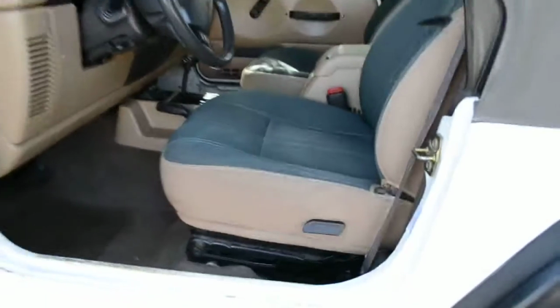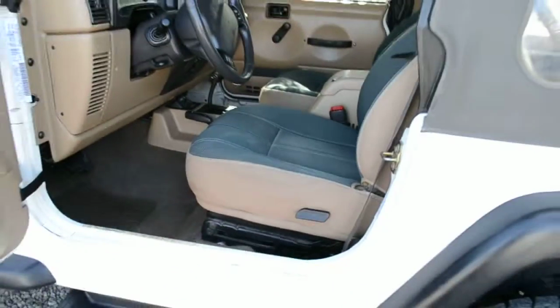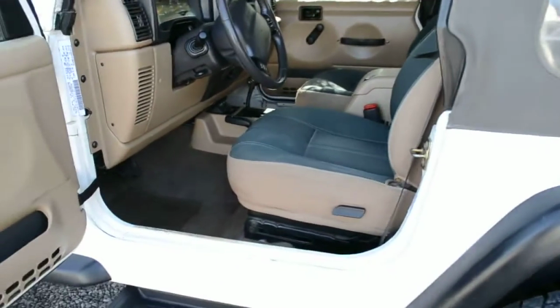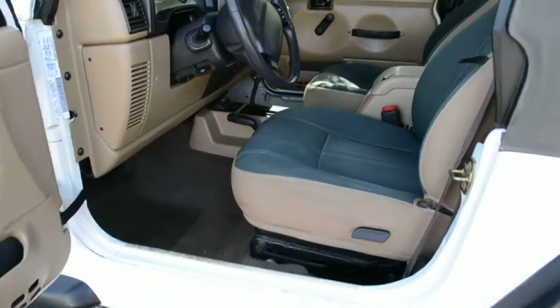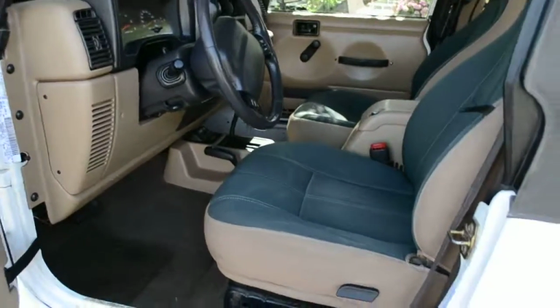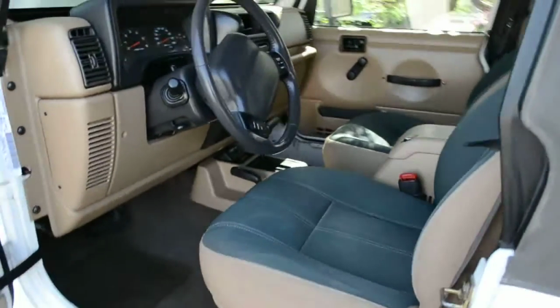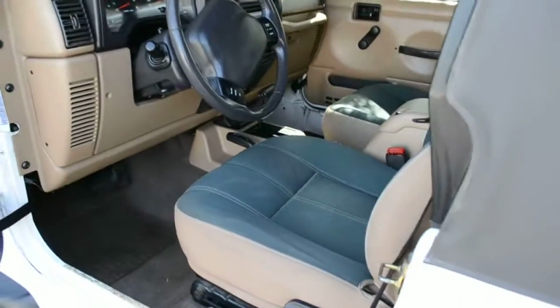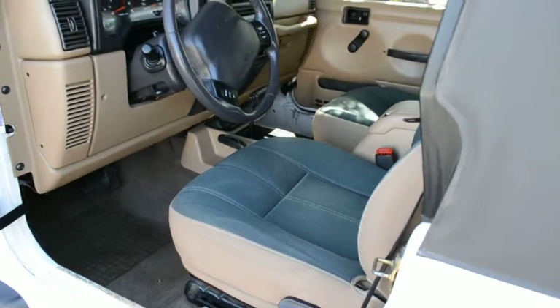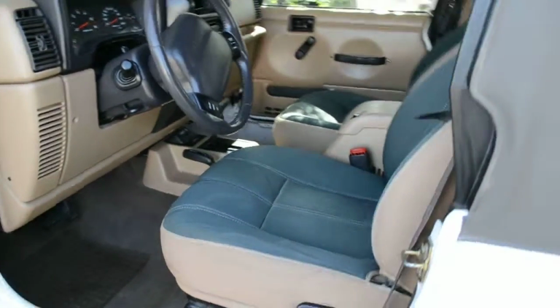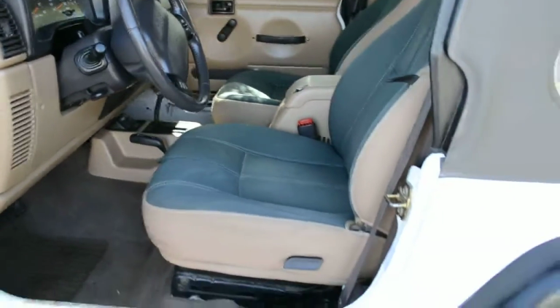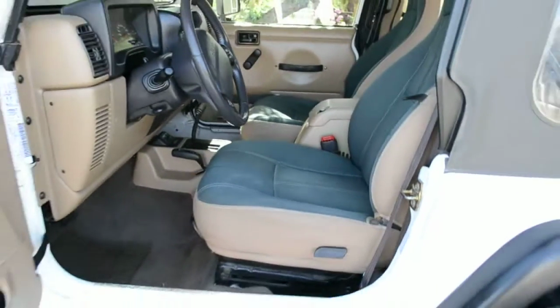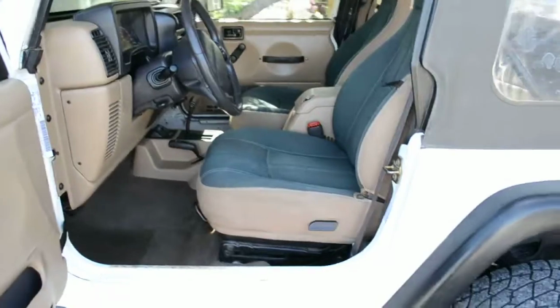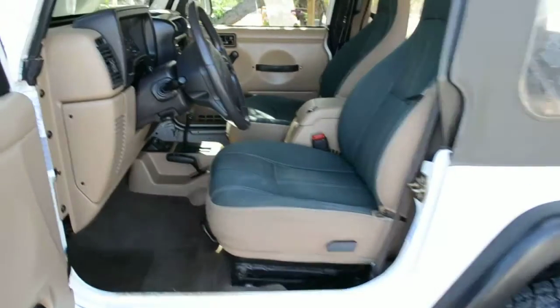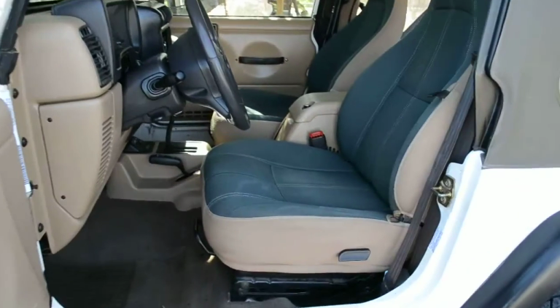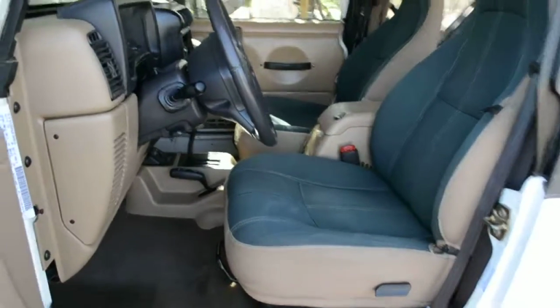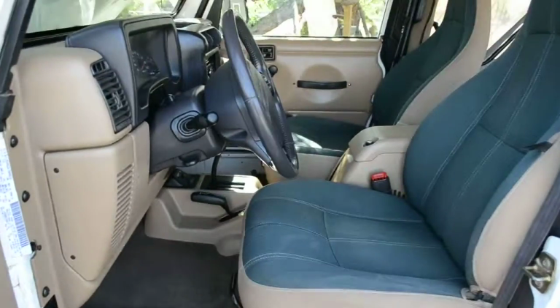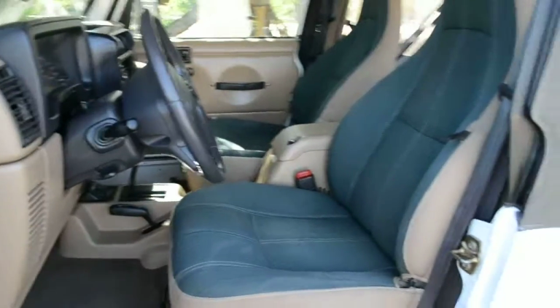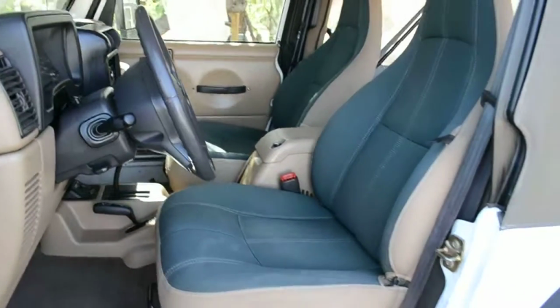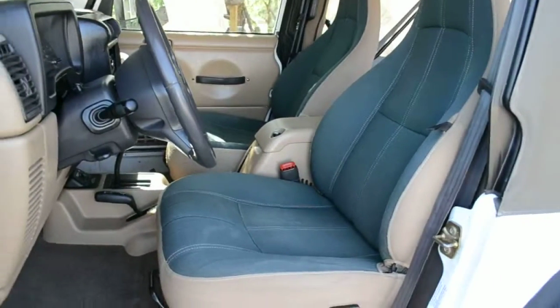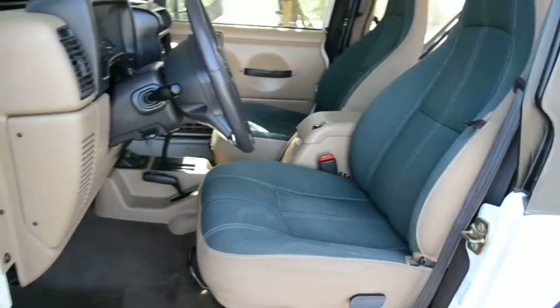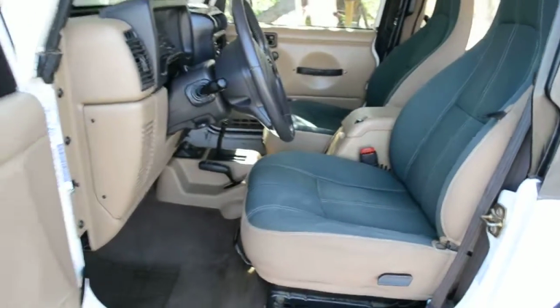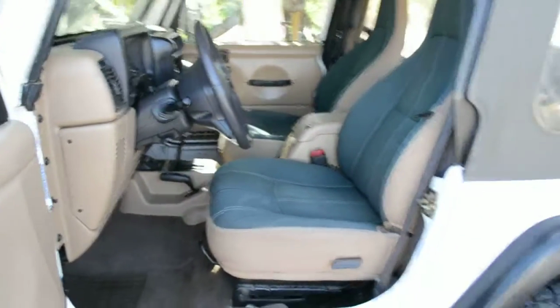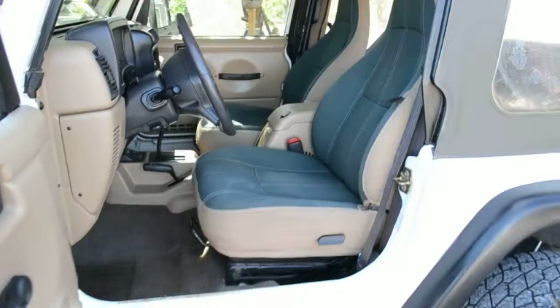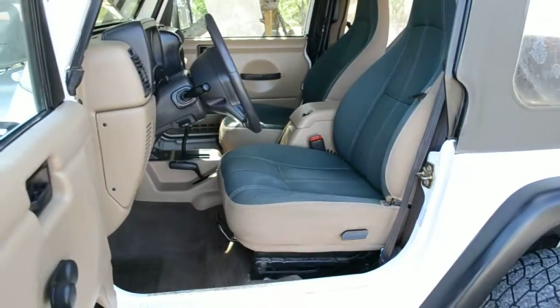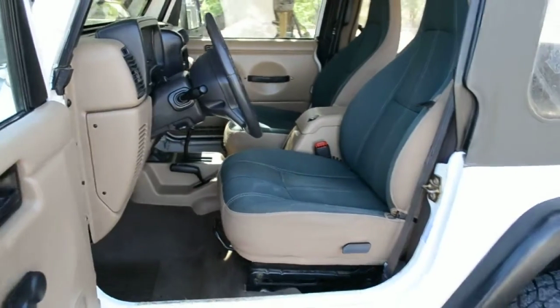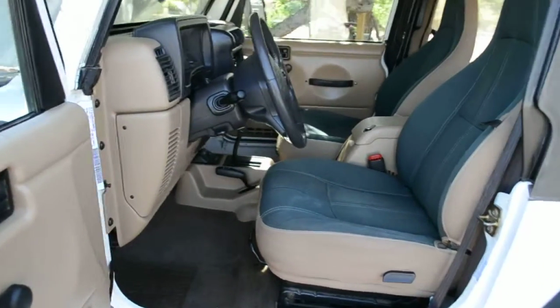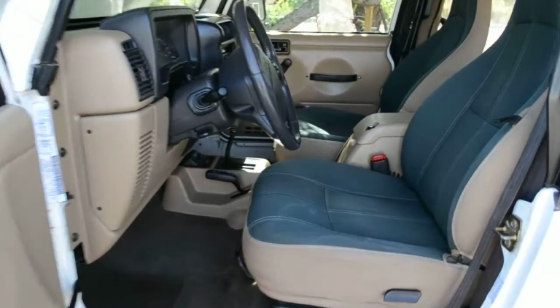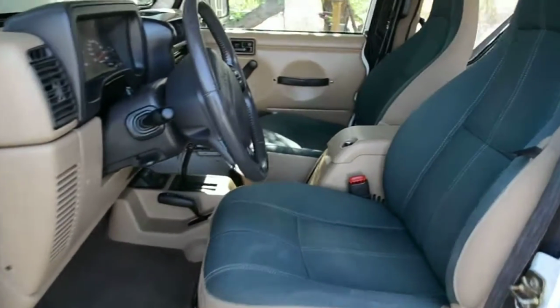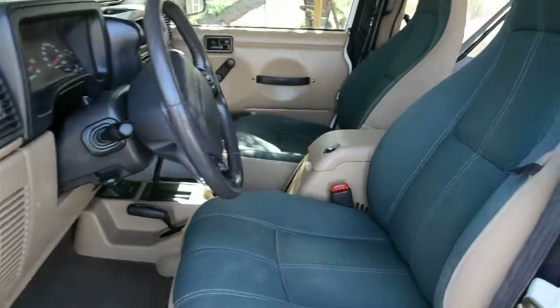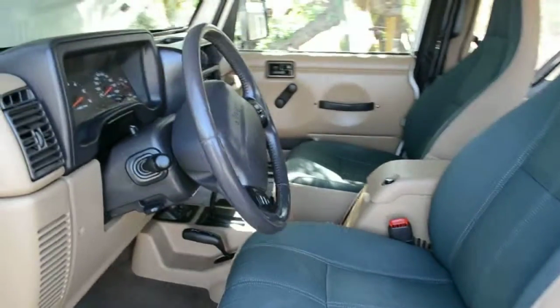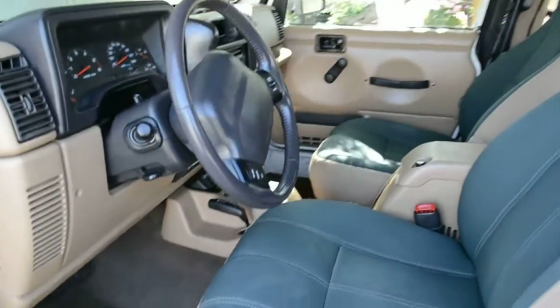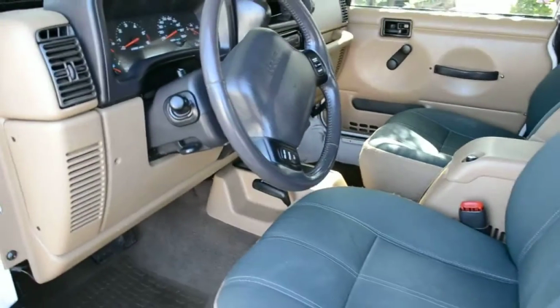All right, here we go. This is Junior Red Rock Classics out of Arizona. I picked up this Jeep TJ from a friend of mine — I know quite a bit about this Jeep, so I'm going to tell you what happened with it and what its entire story is.